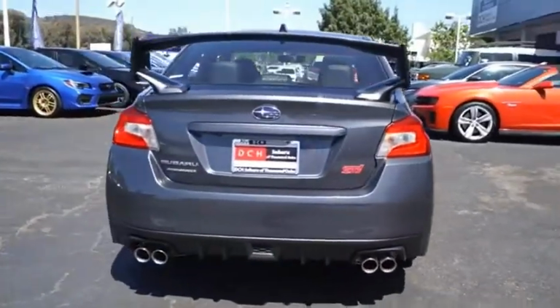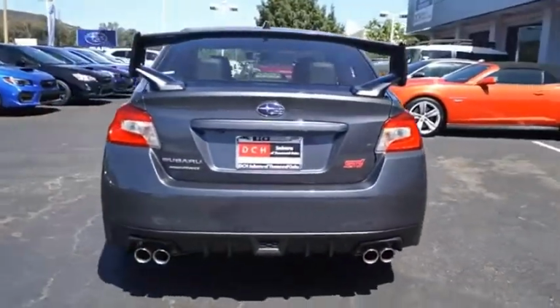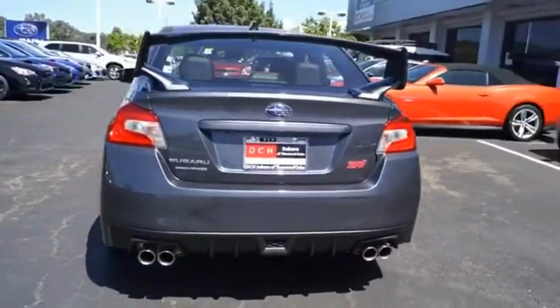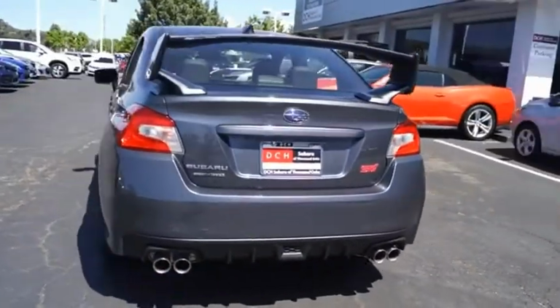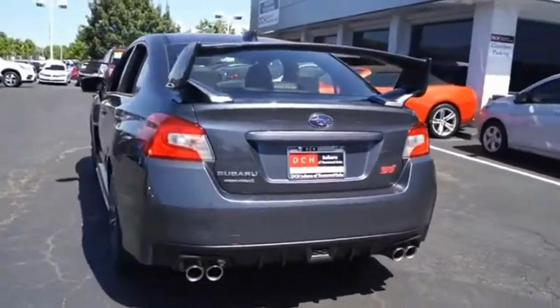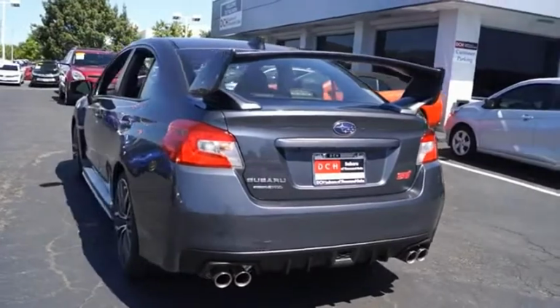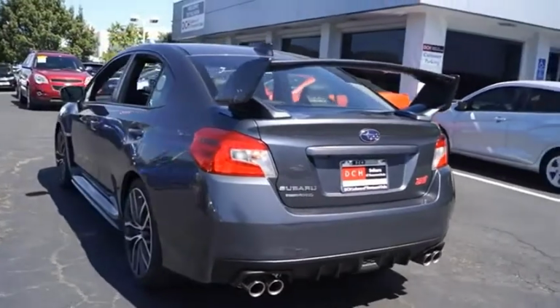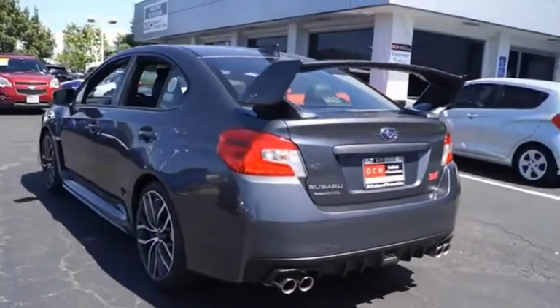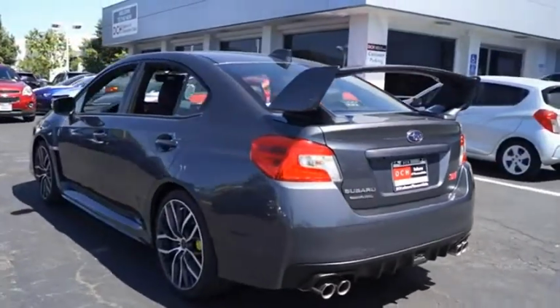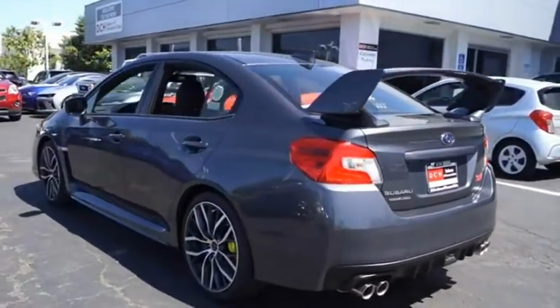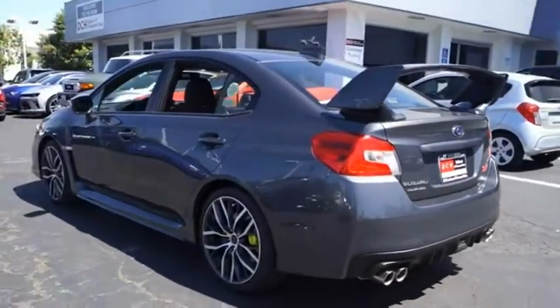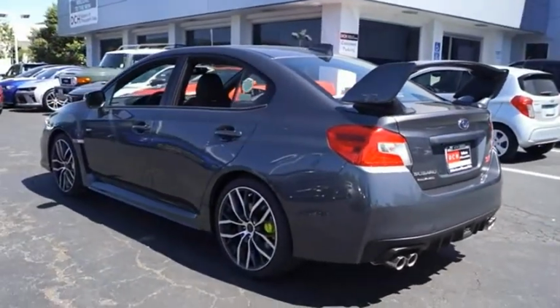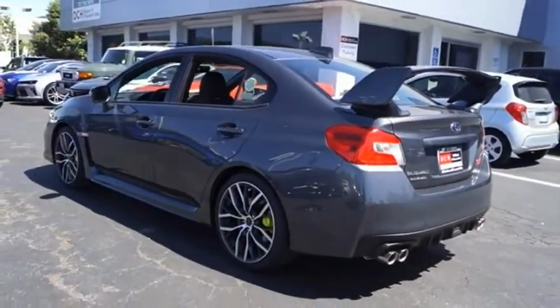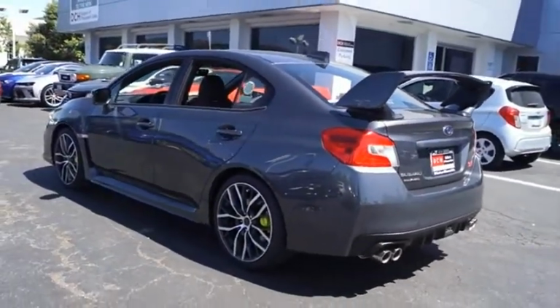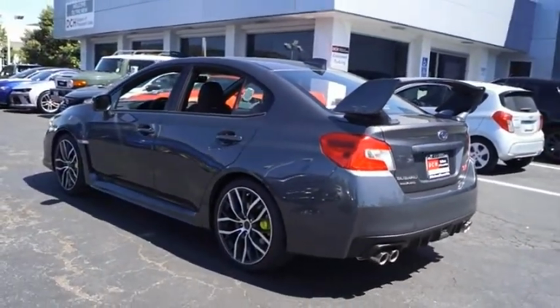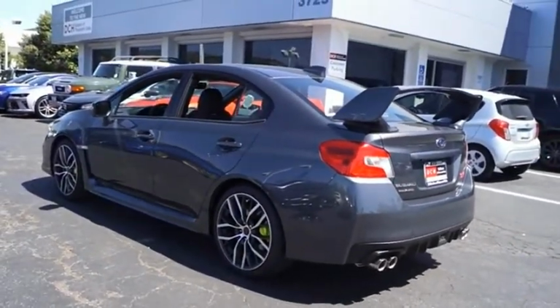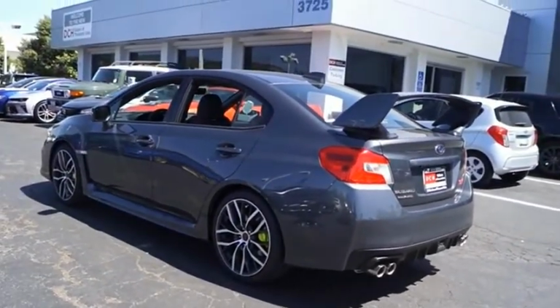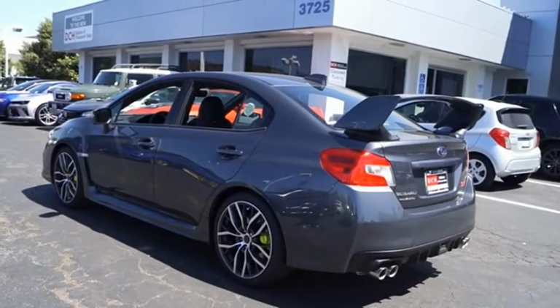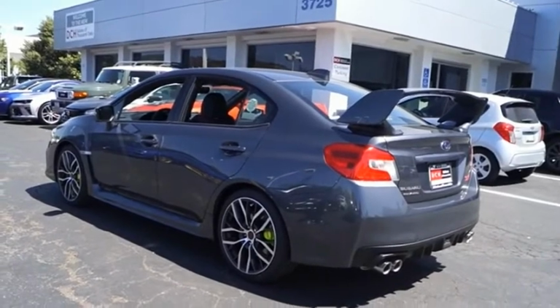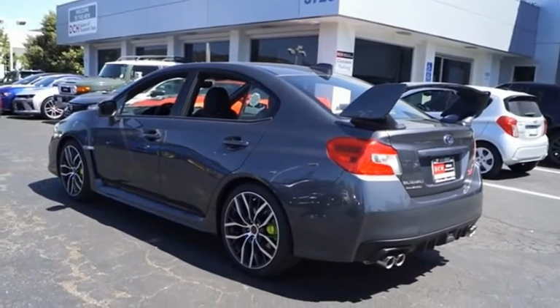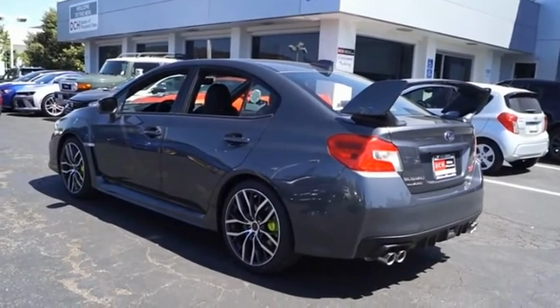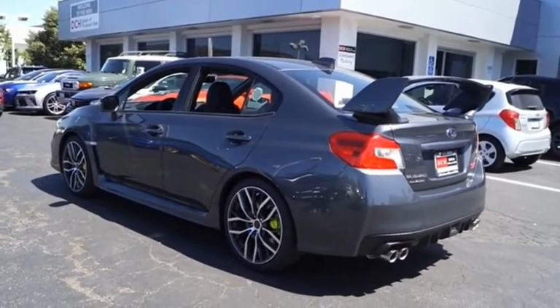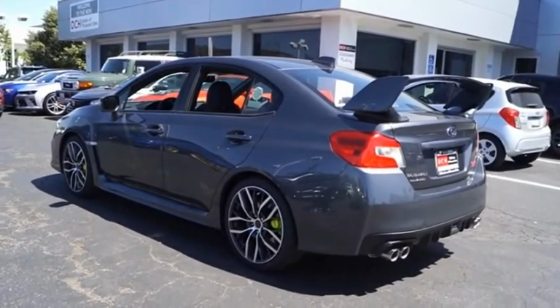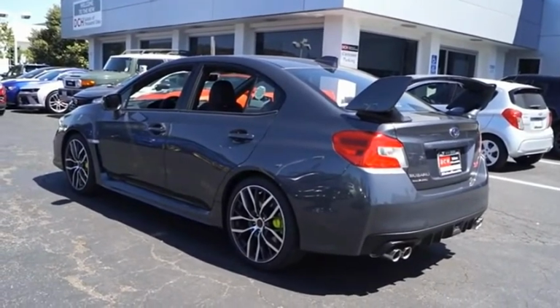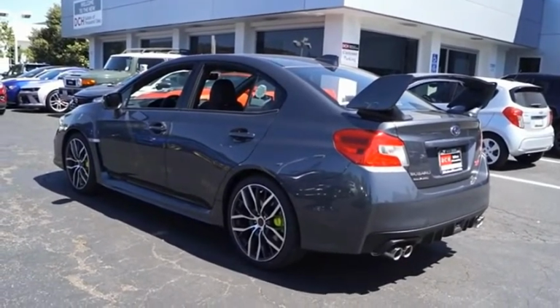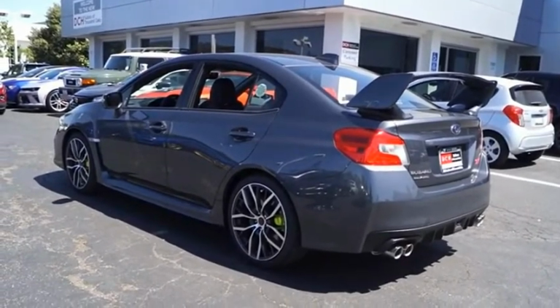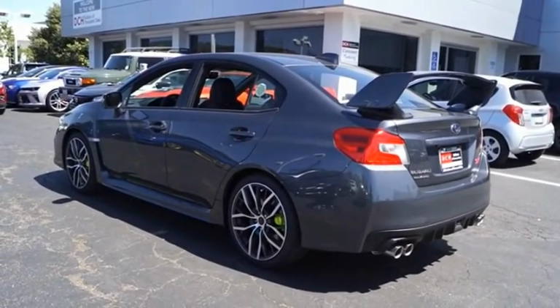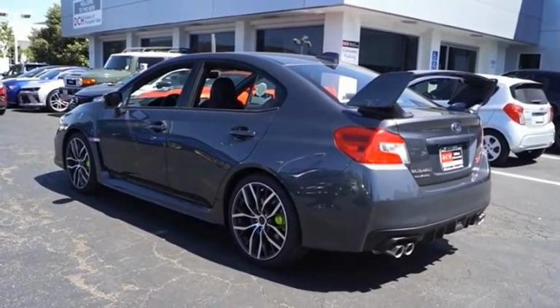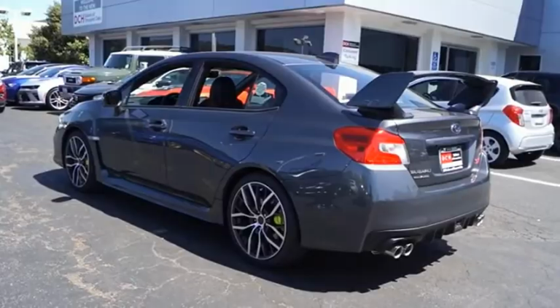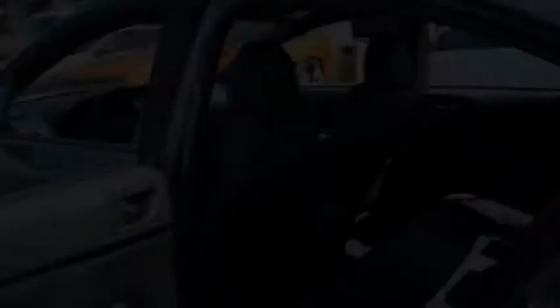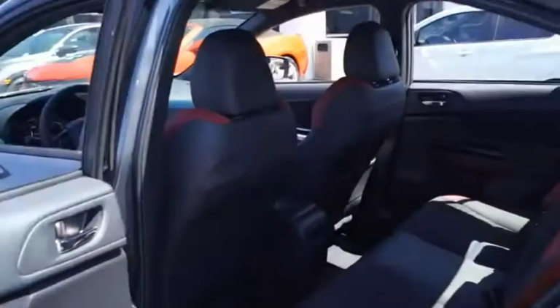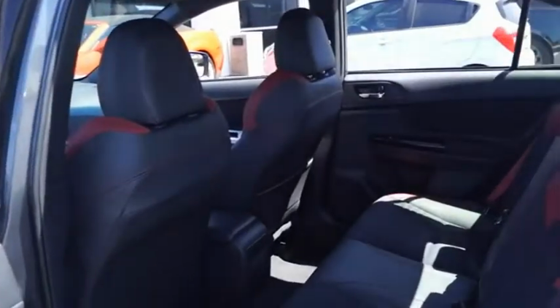The Subaru WRX is built with performance in mind. Not only does it provide corner-hugging ability and power galore, but it also provides fantastic fuel efficiency. Plus, you get the dependability that we've come to expect from a Subaru.